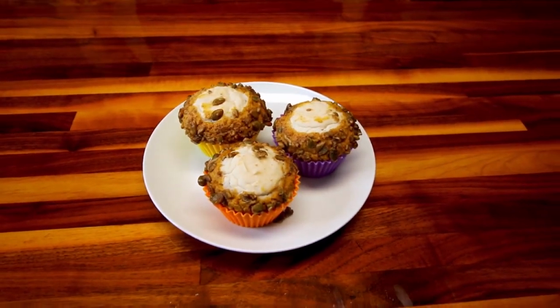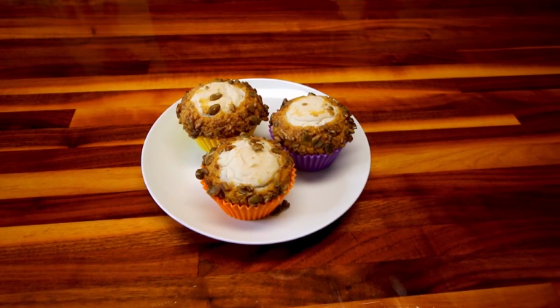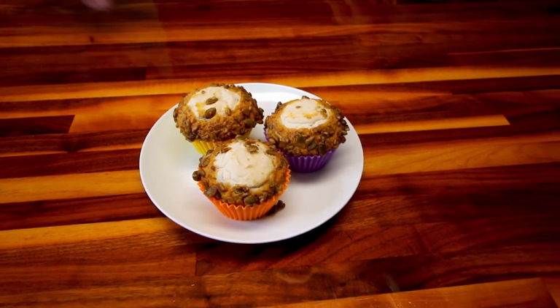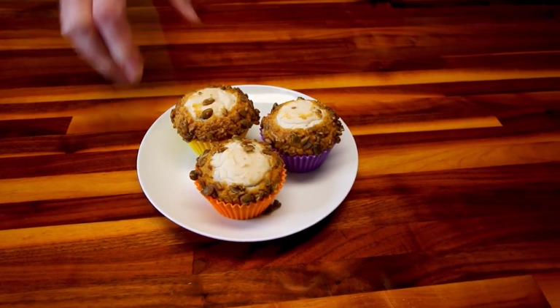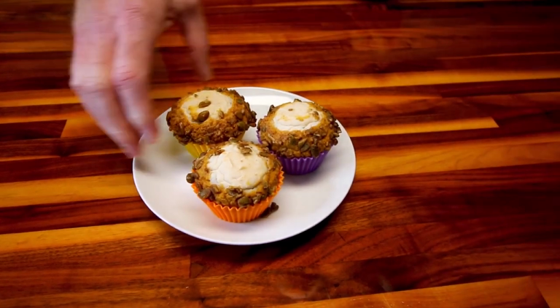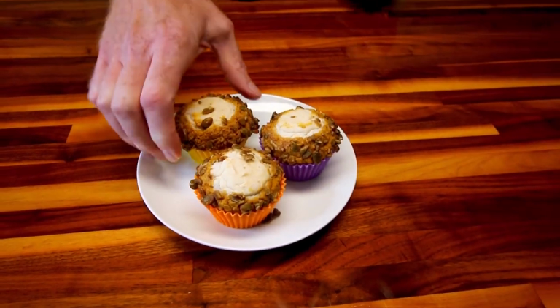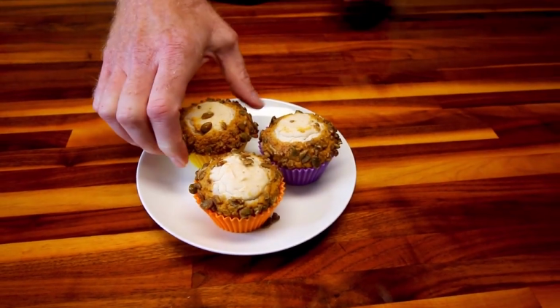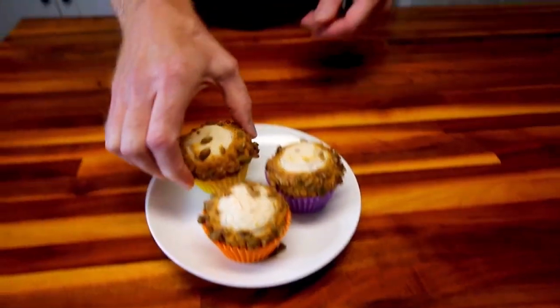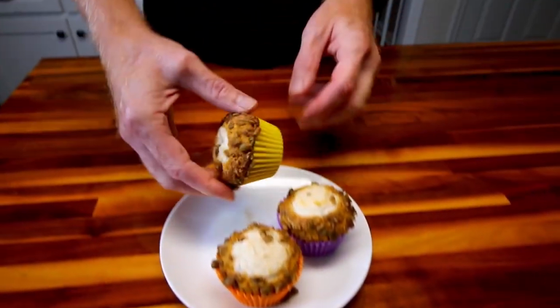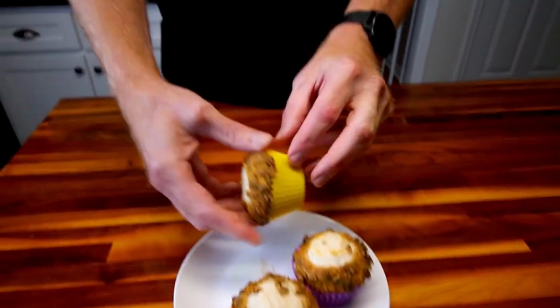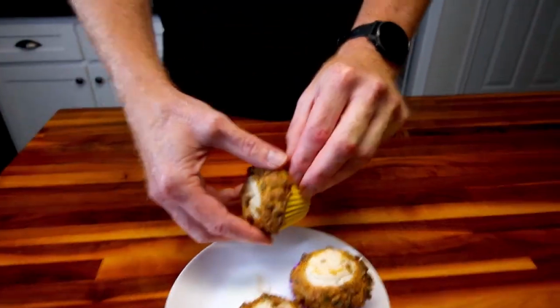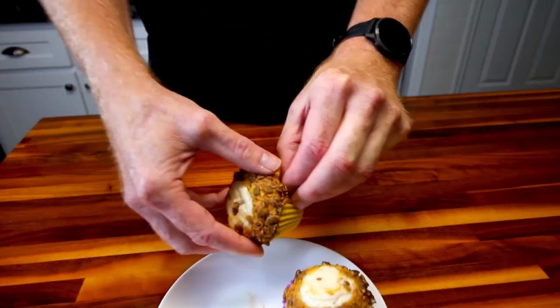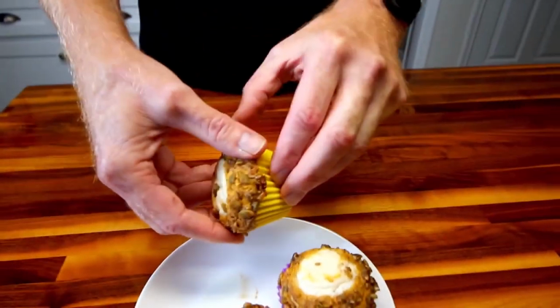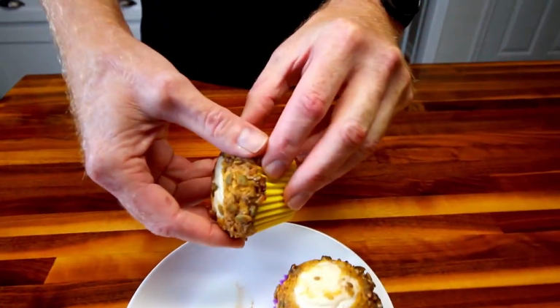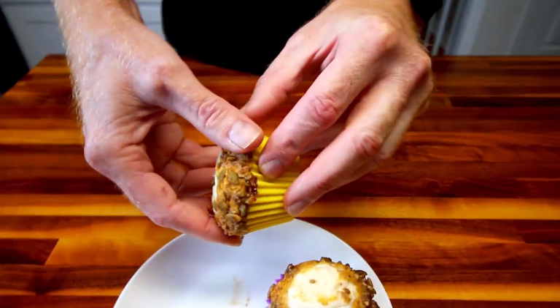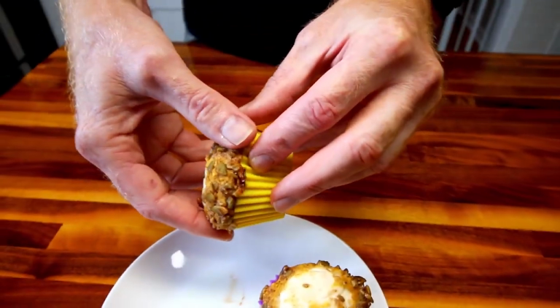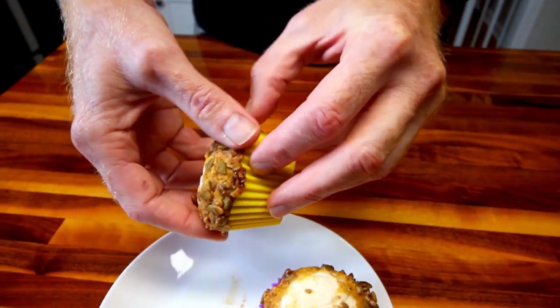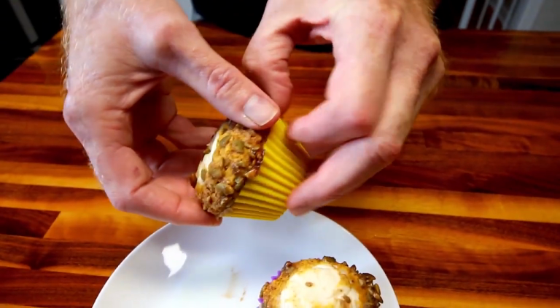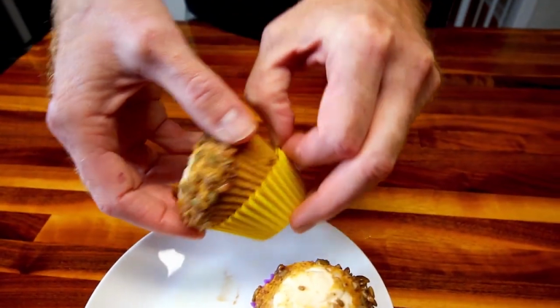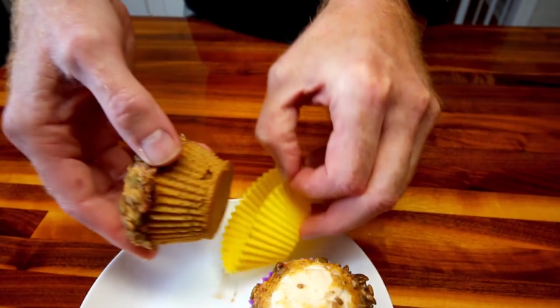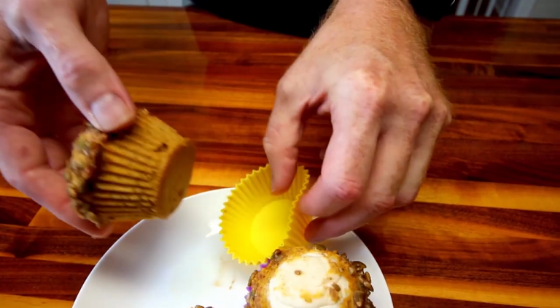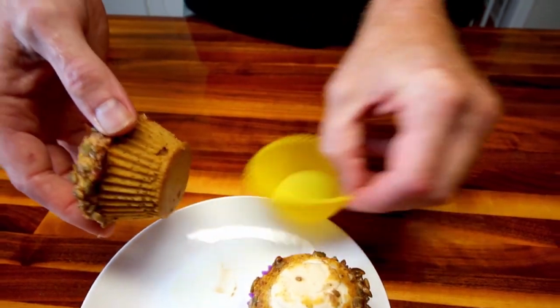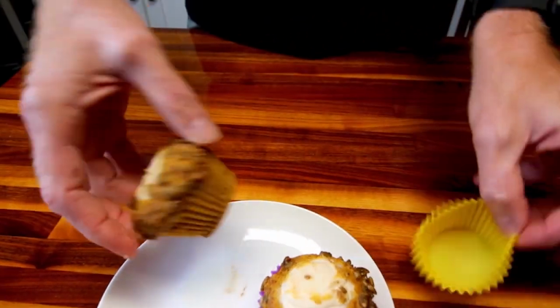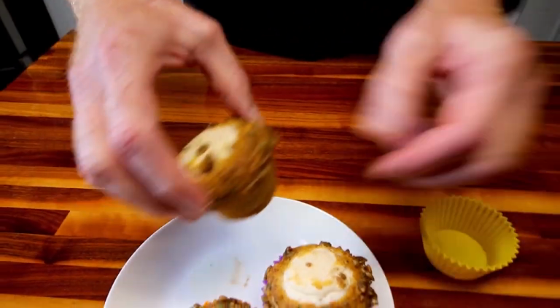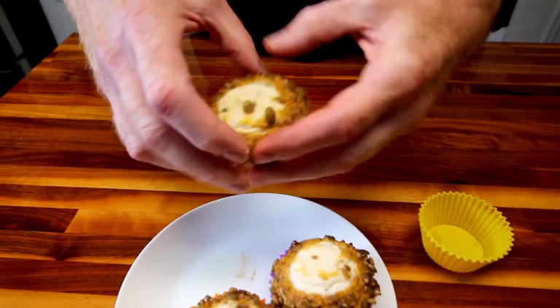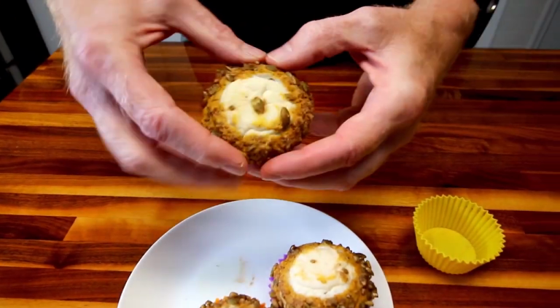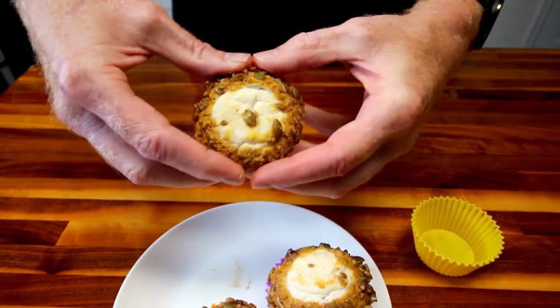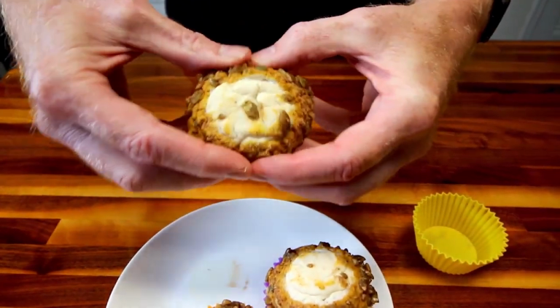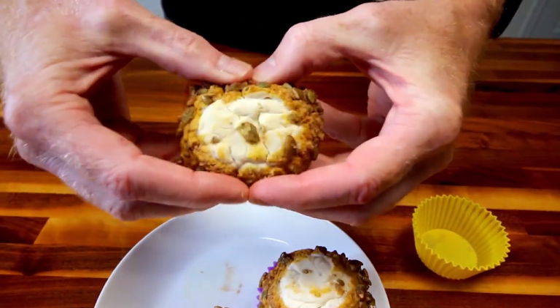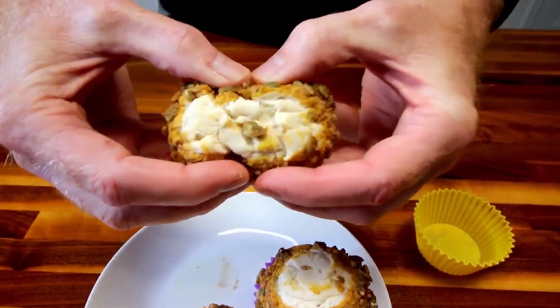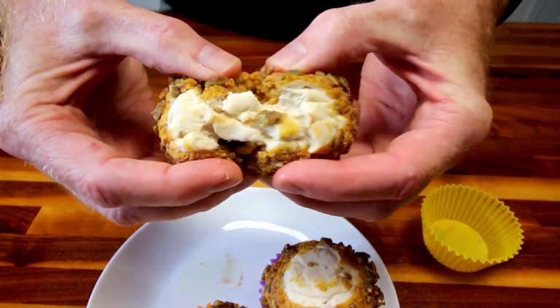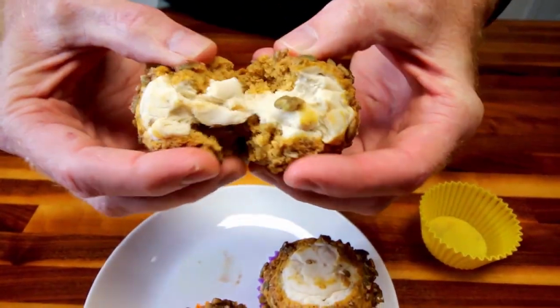I'm going to give them a try too. Go ahead and break into one of those bad boys. These are five points apiece on Weight Watchers.